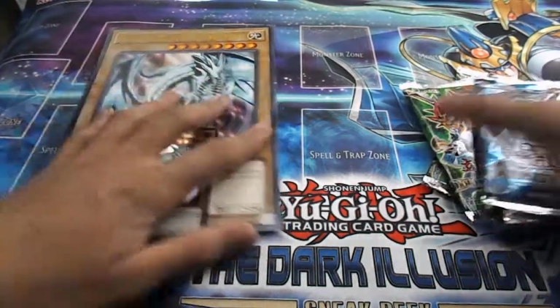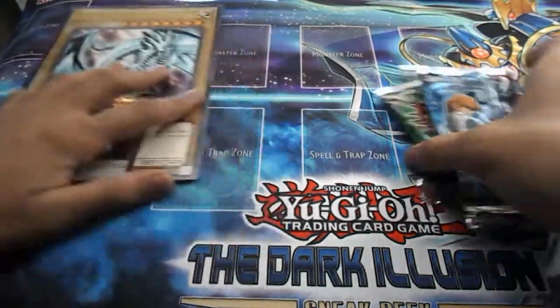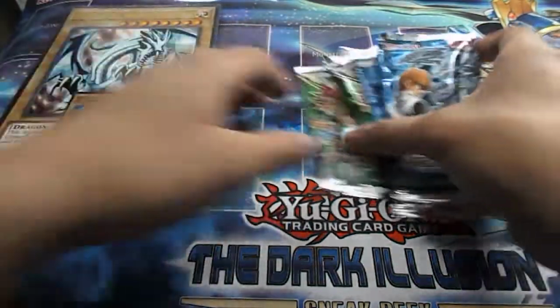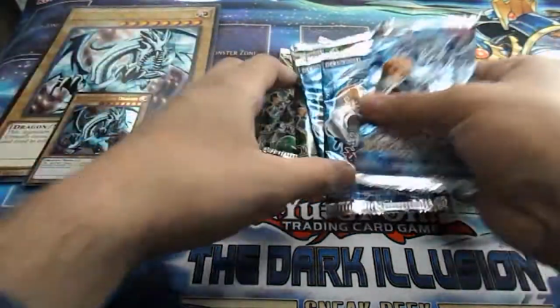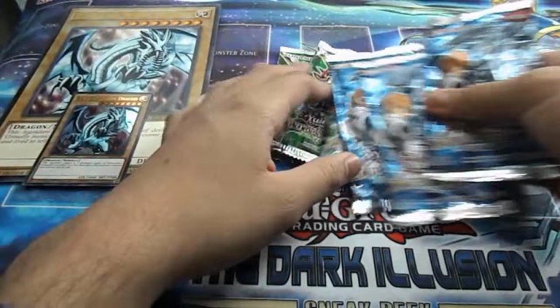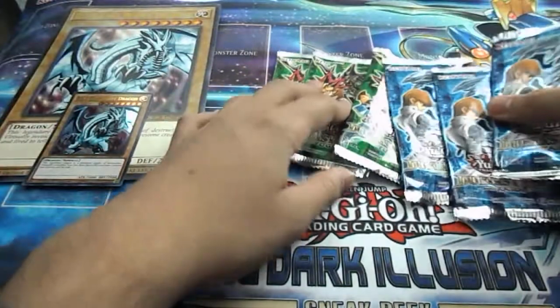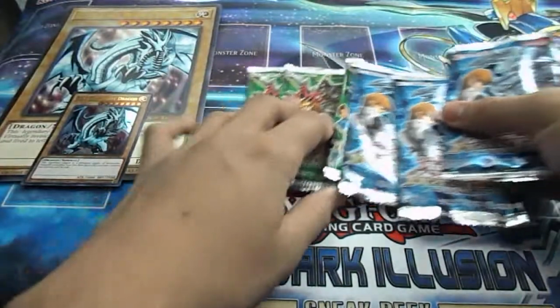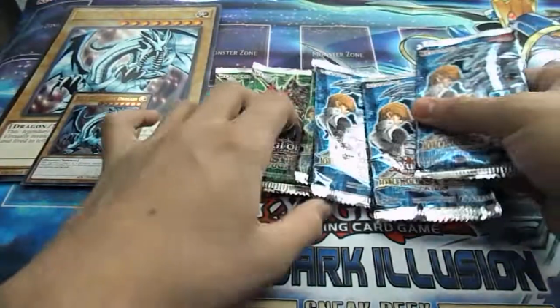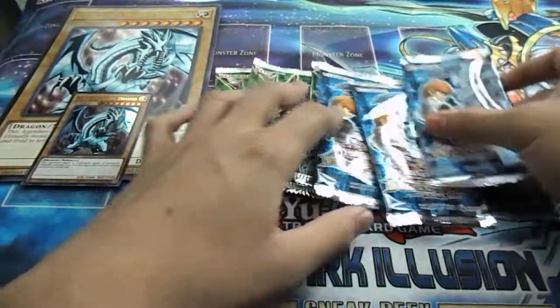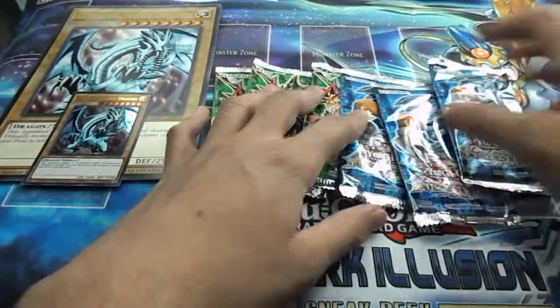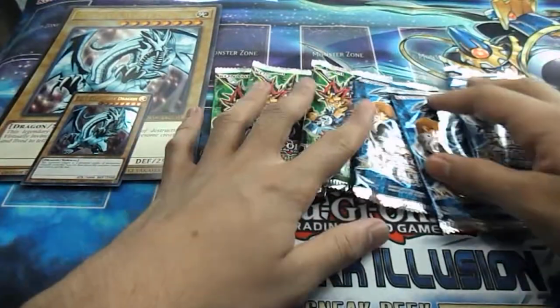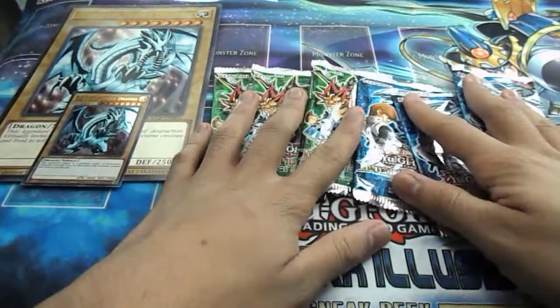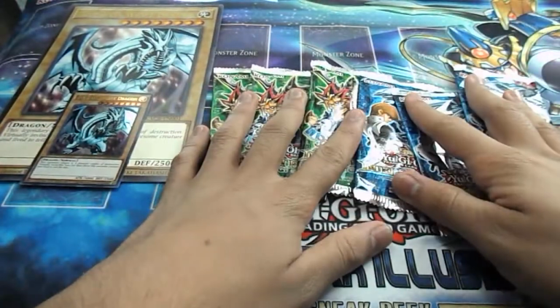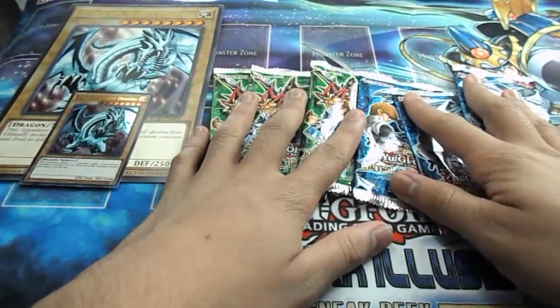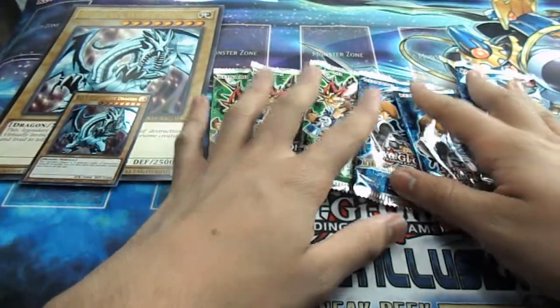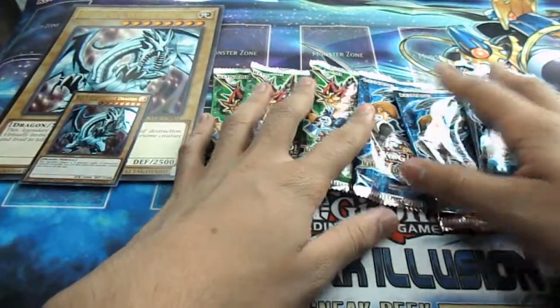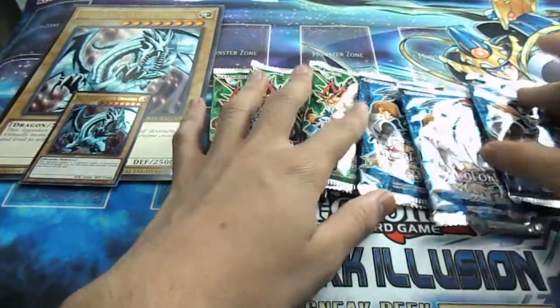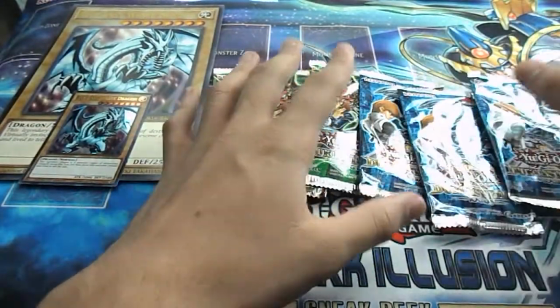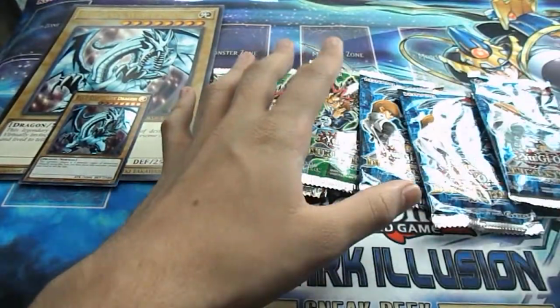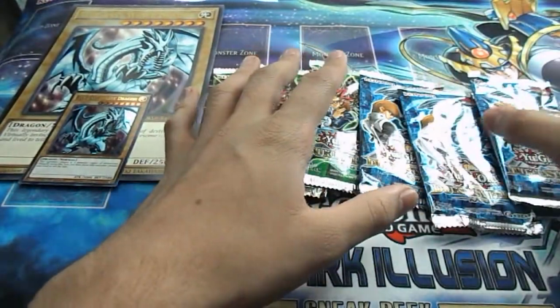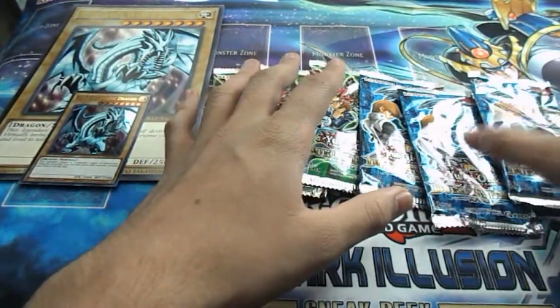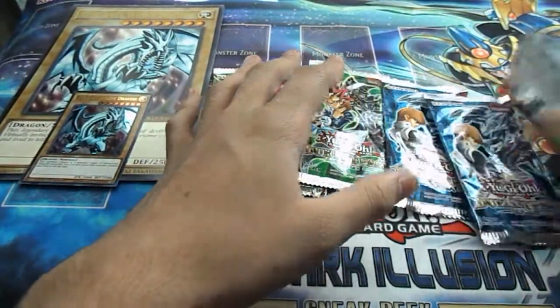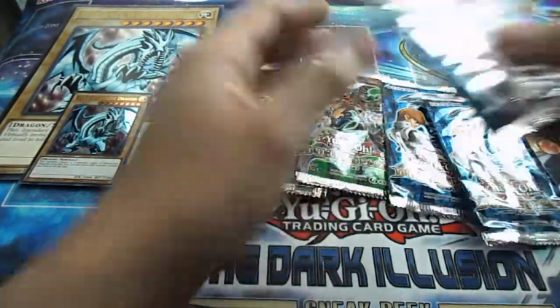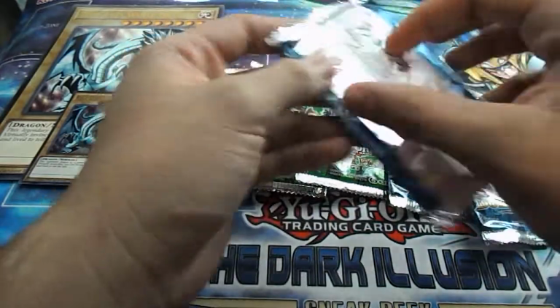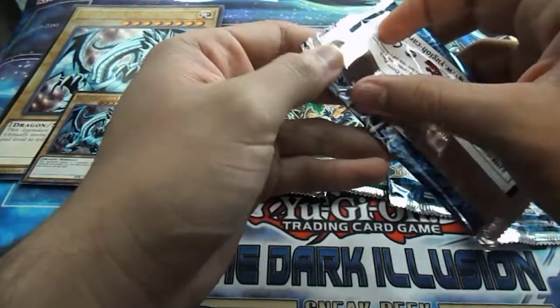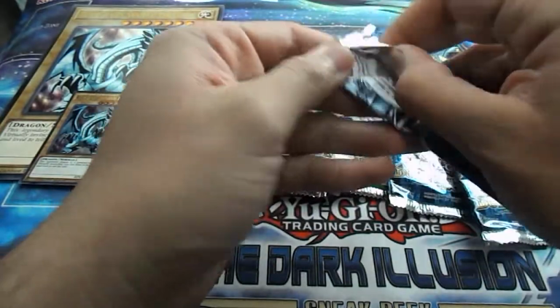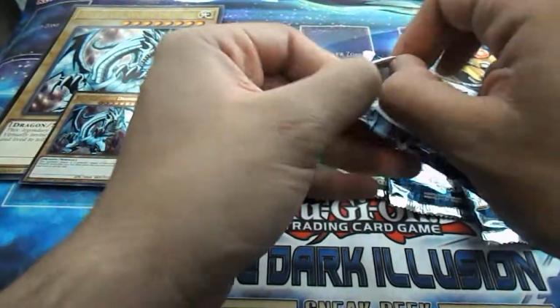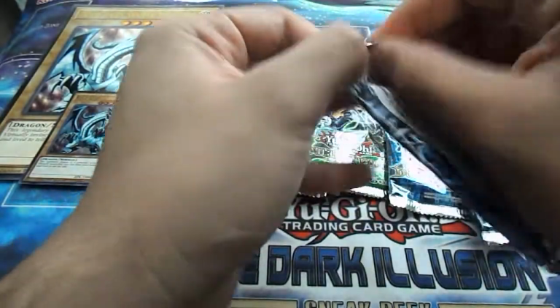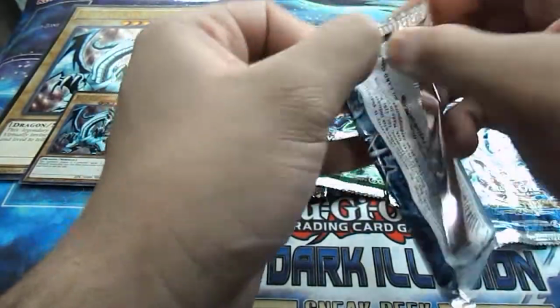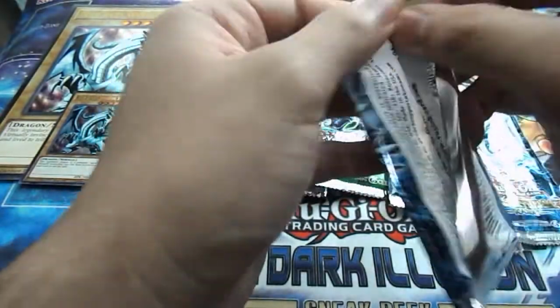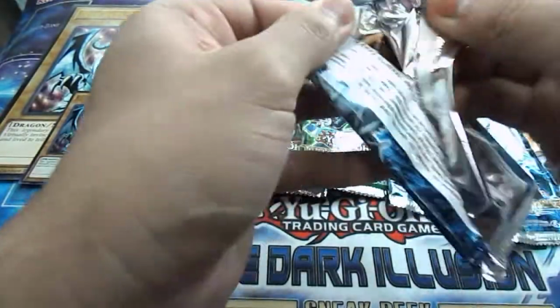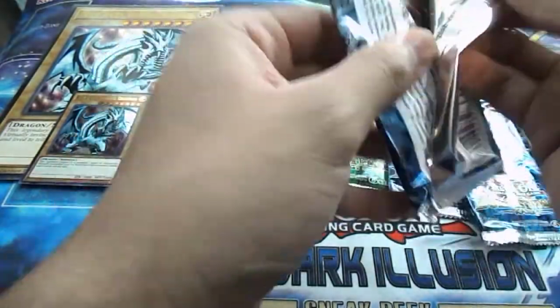And then you get six Duelist packs — three Yugi, three Kaiba. So yeah, let's open and see what we get. Let's start with Kaiba.